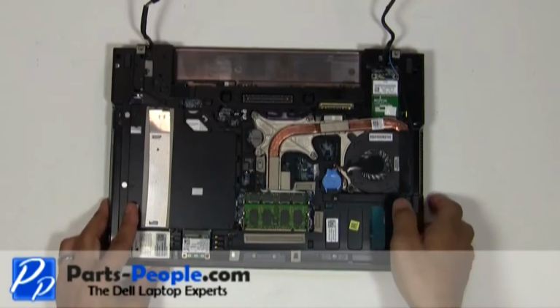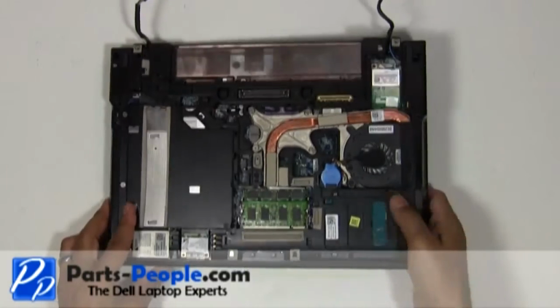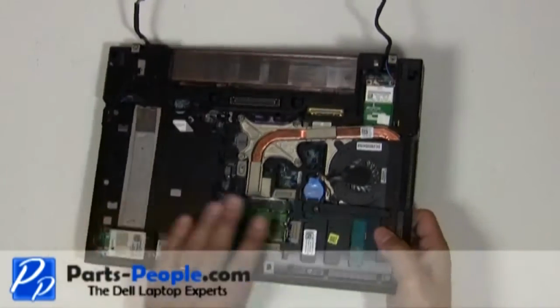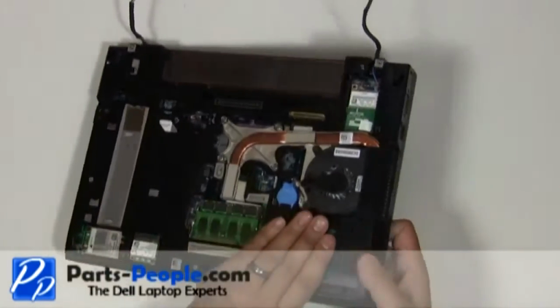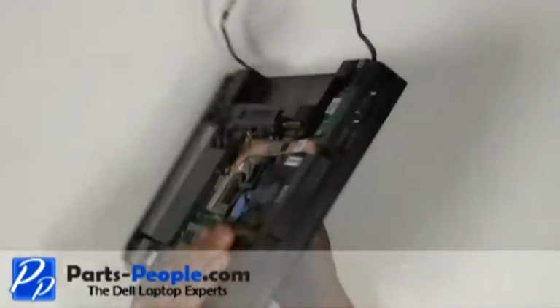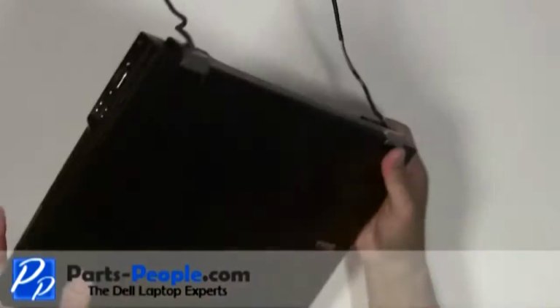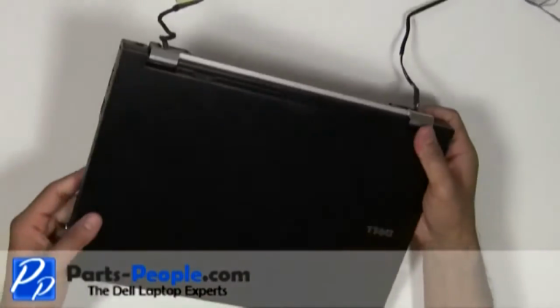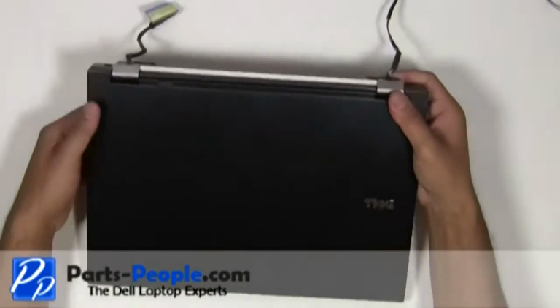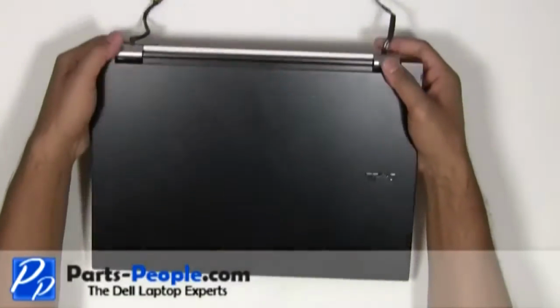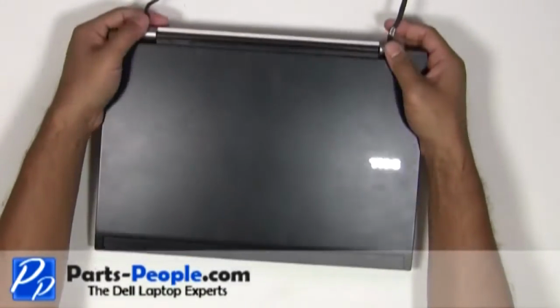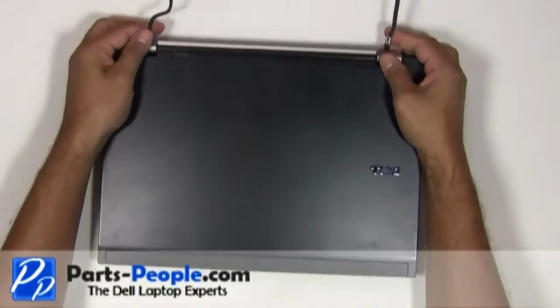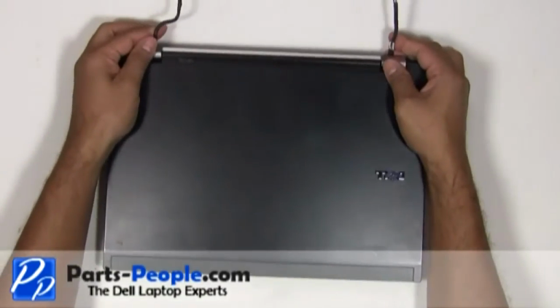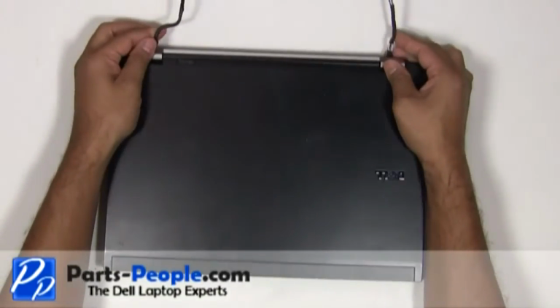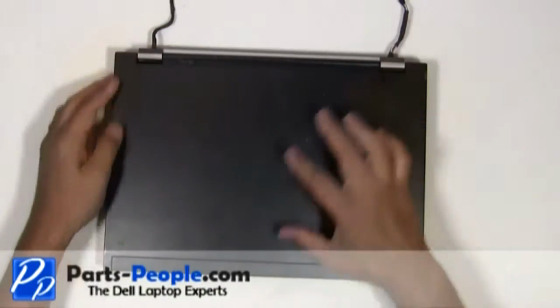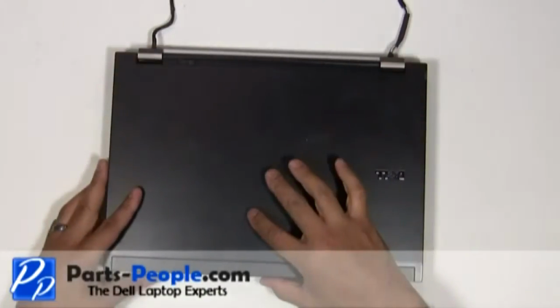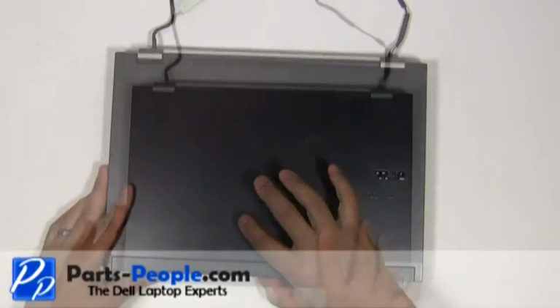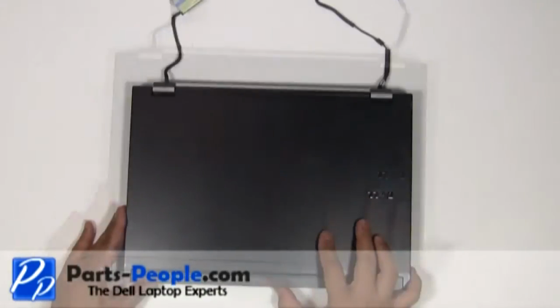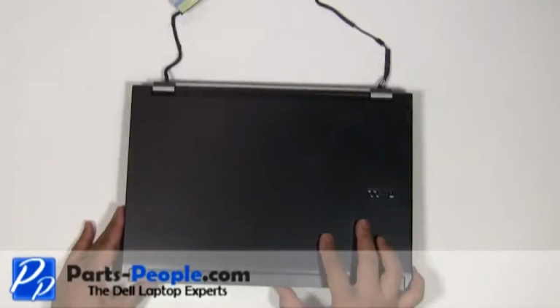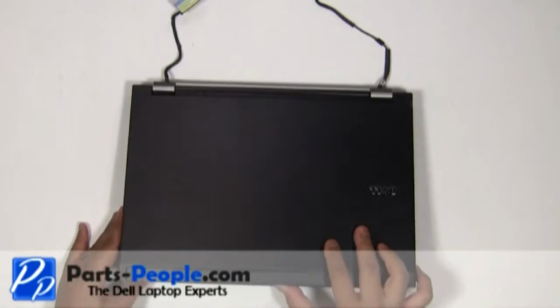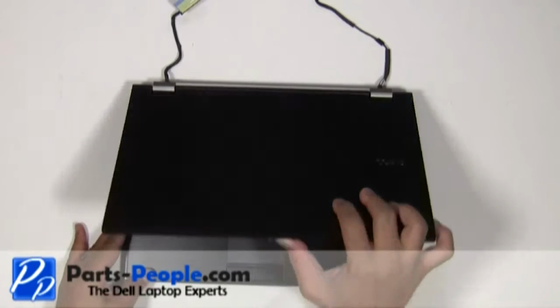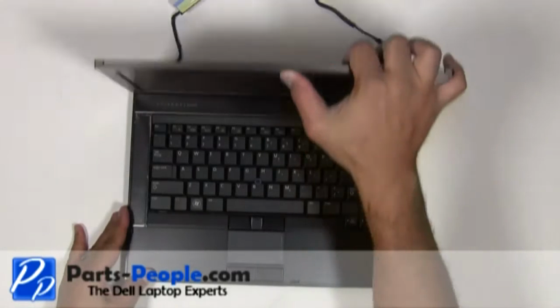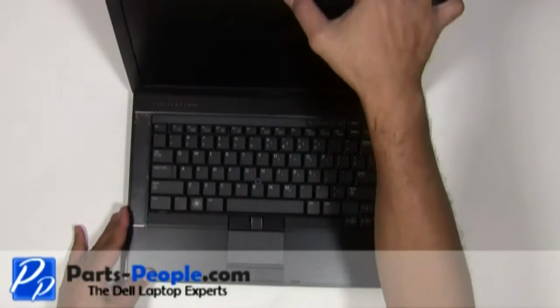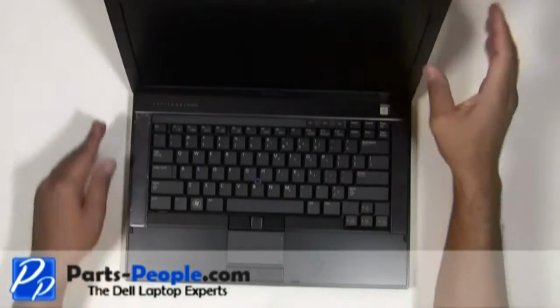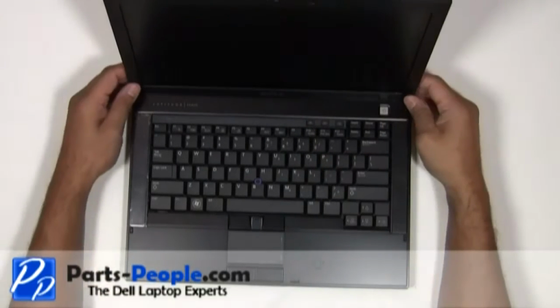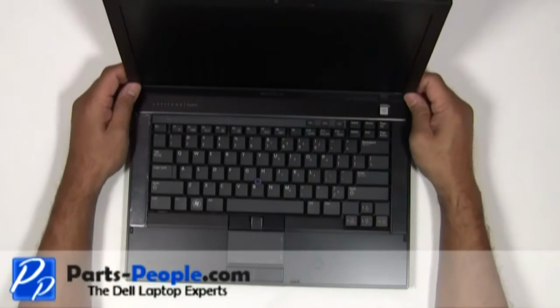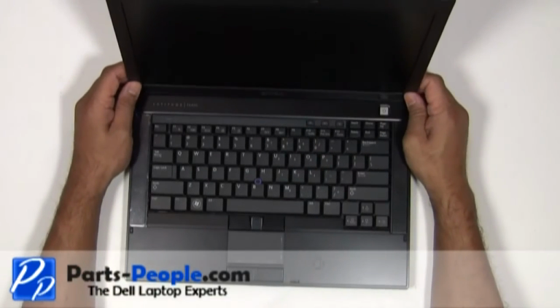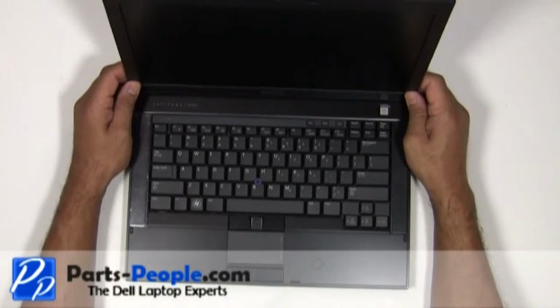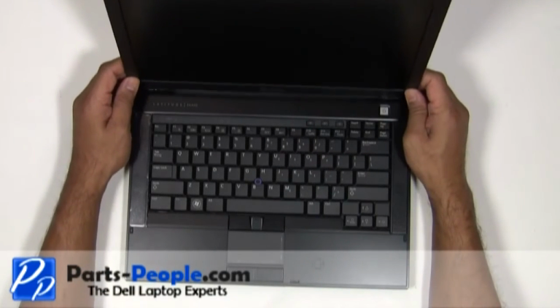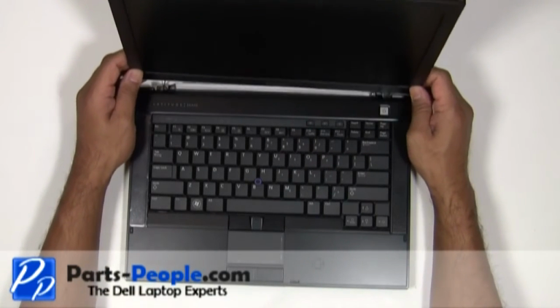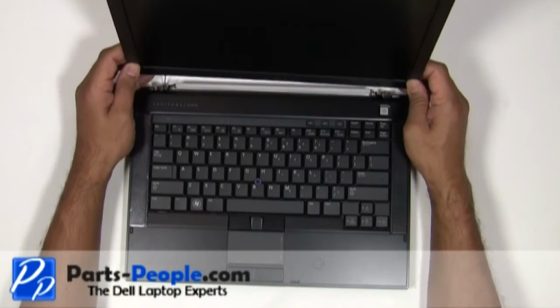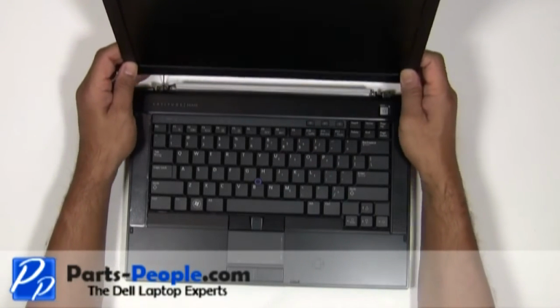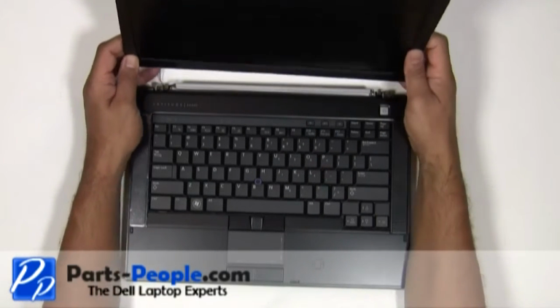Flip the laptop over. Carefully lift the LCD display assembly away from the bottom base.